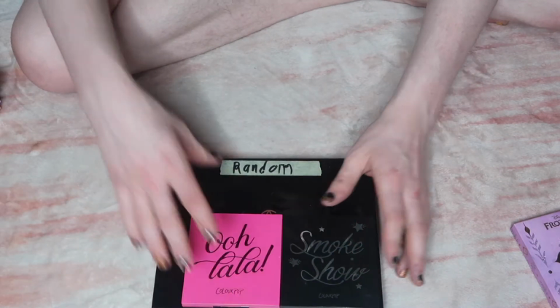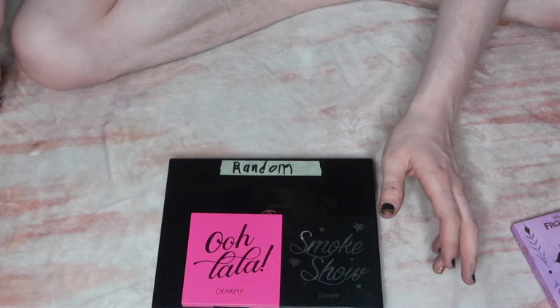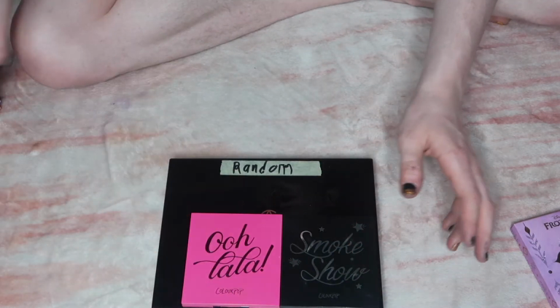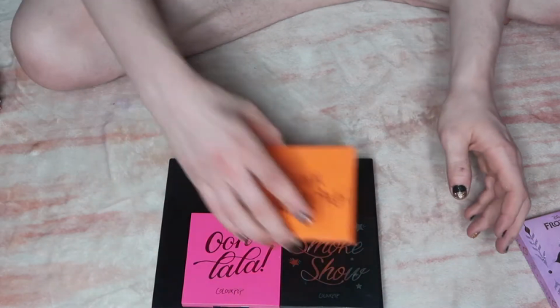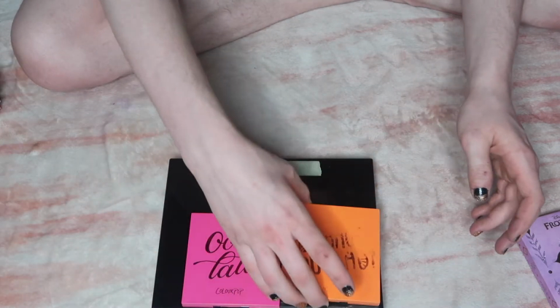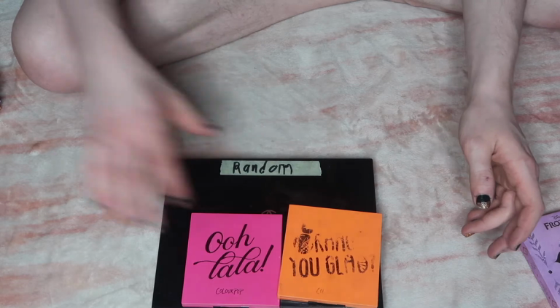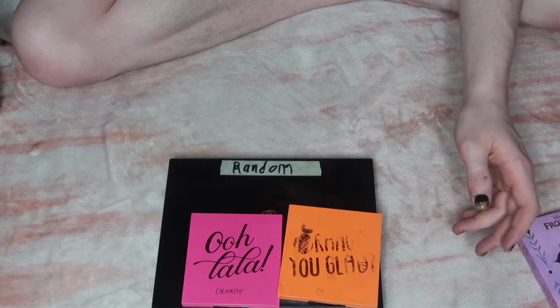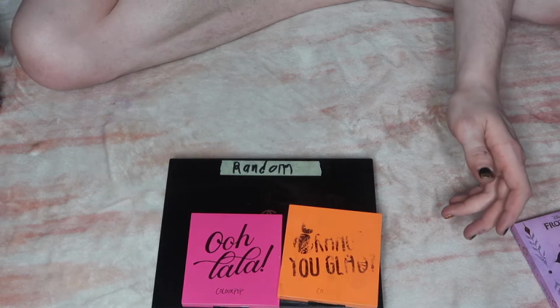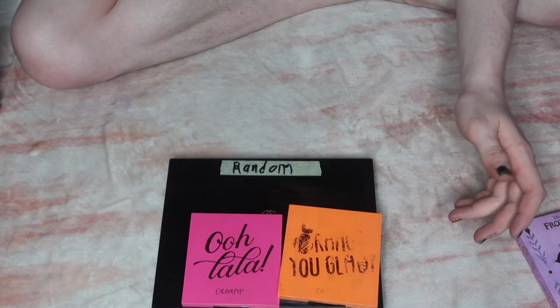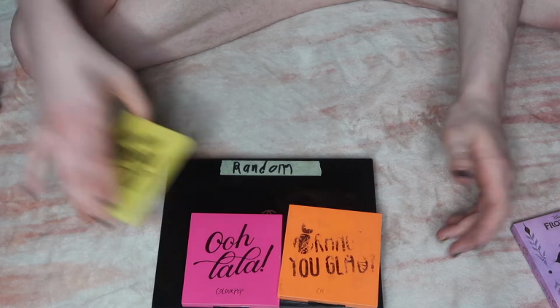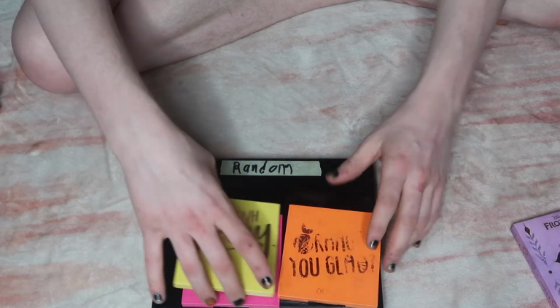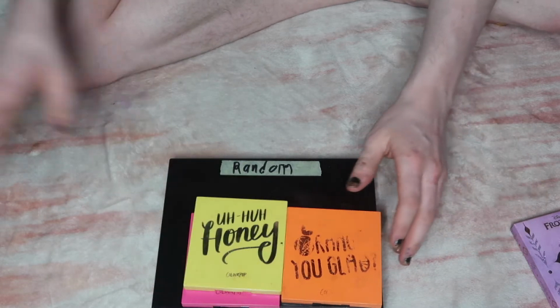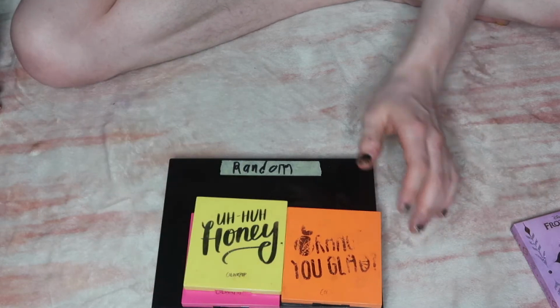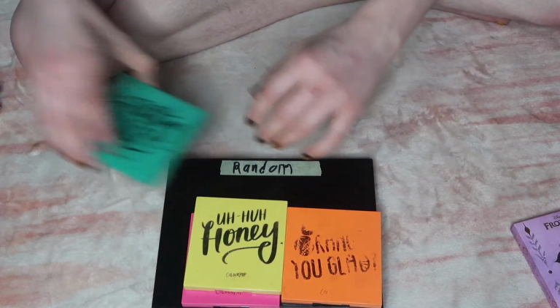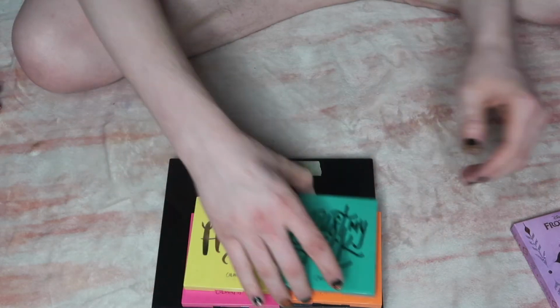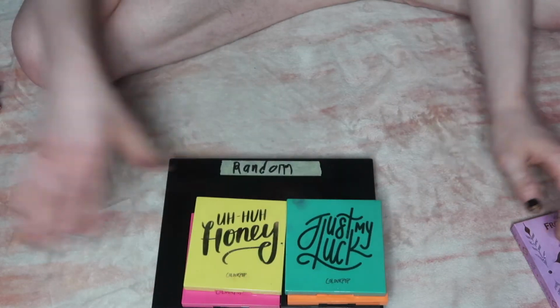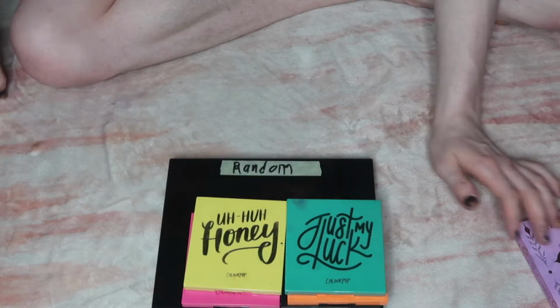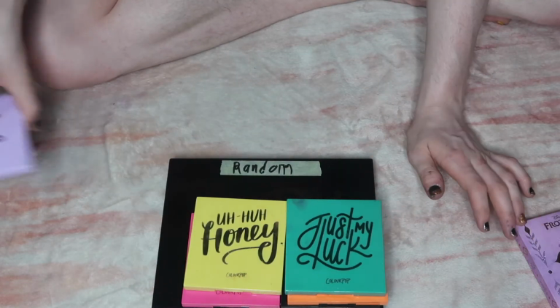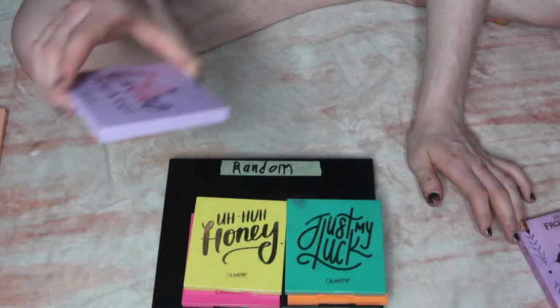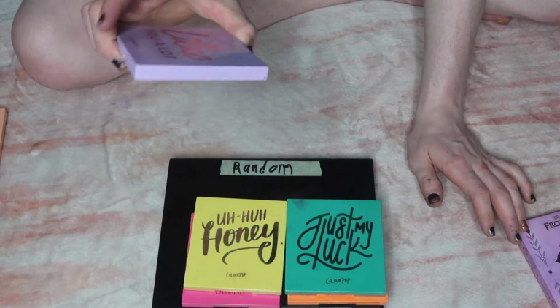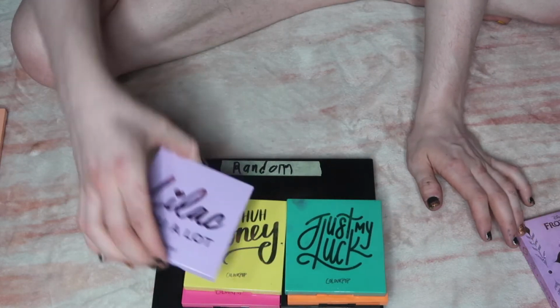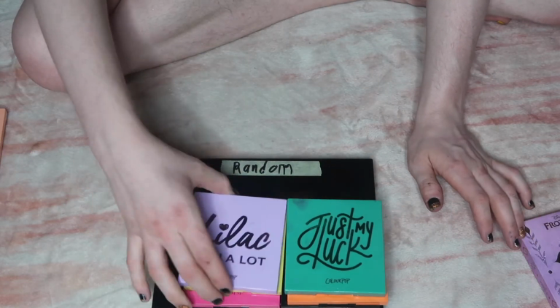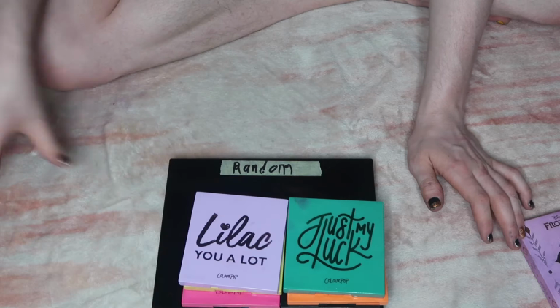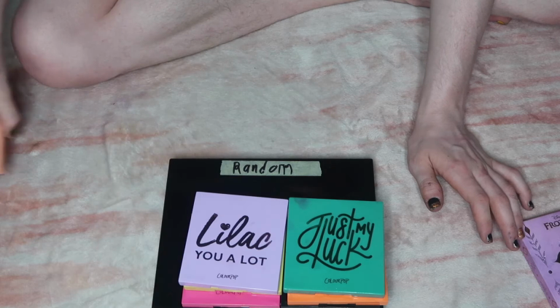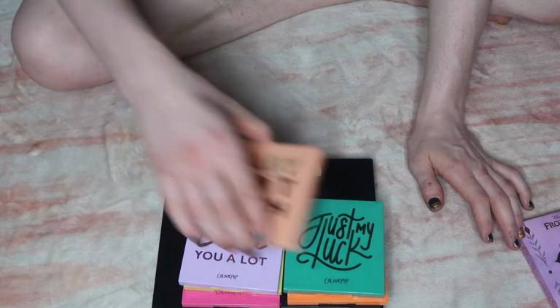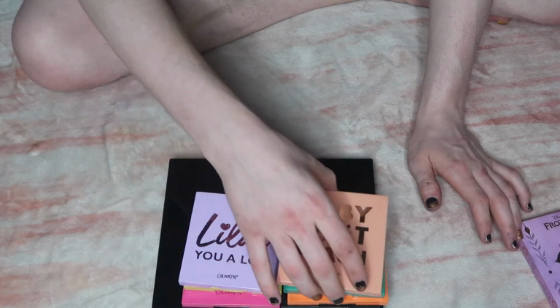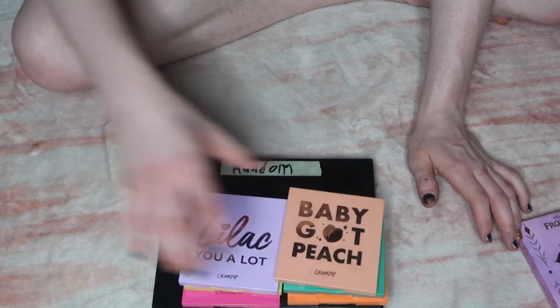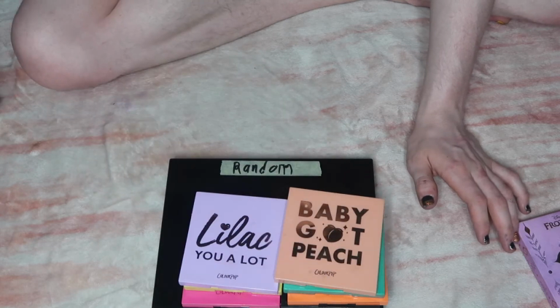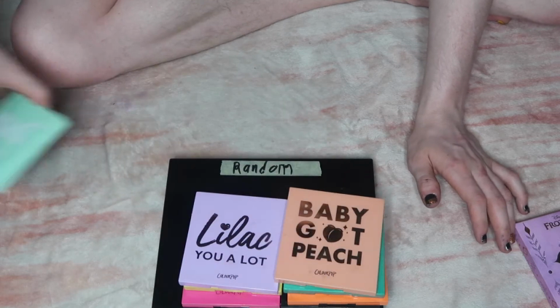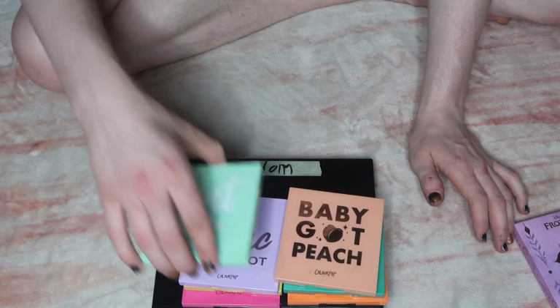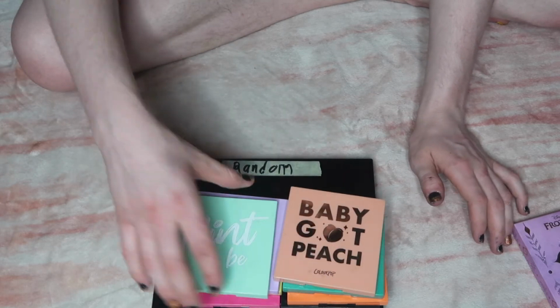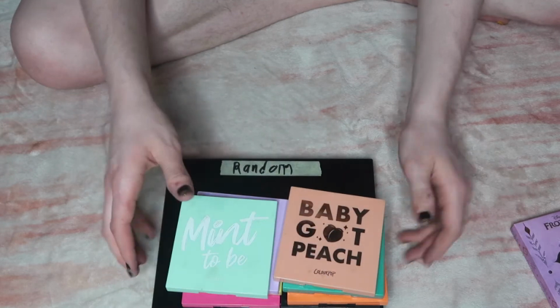The palettes I'm de-potting are: Ooh La La, Orange Glad, Honey, There's My Look, I Like You a Lot, Baby Got Peach, and Meant to Be.